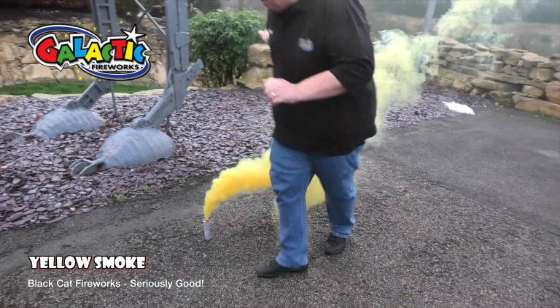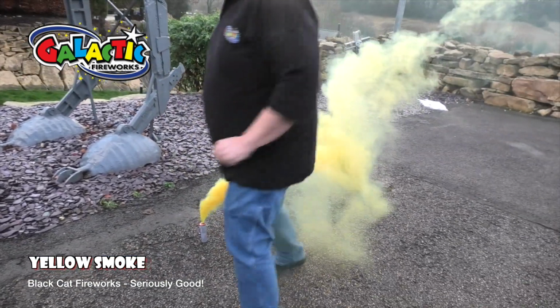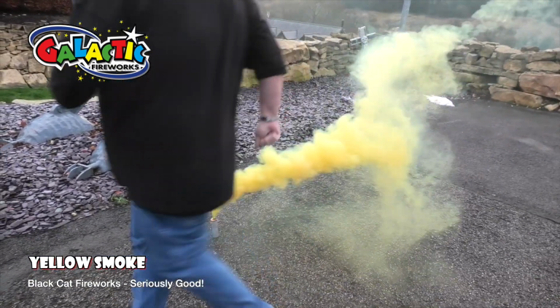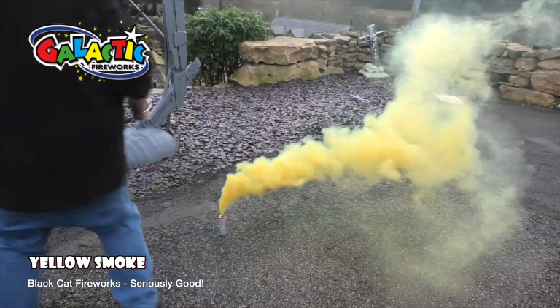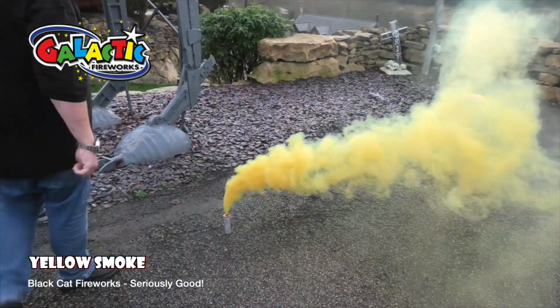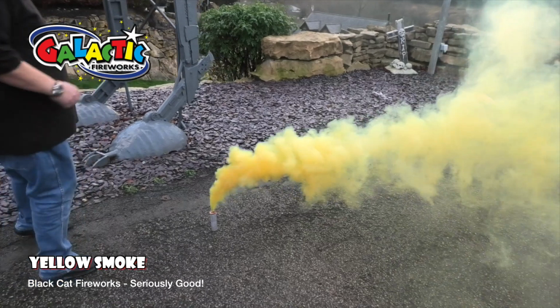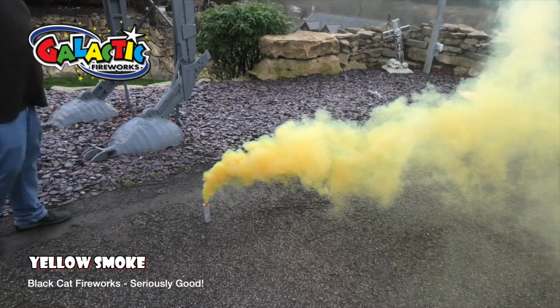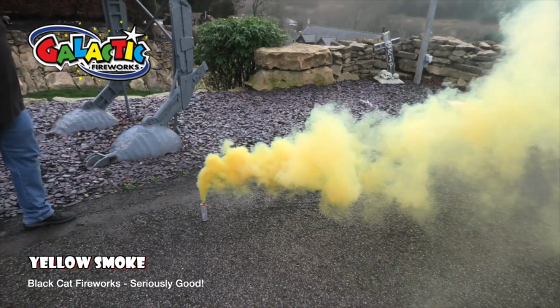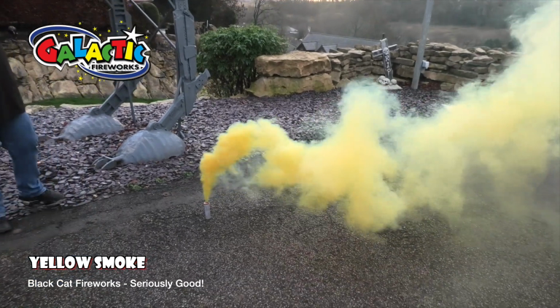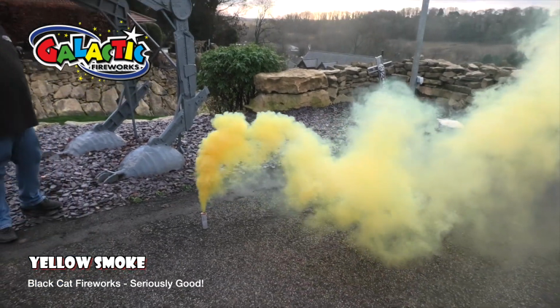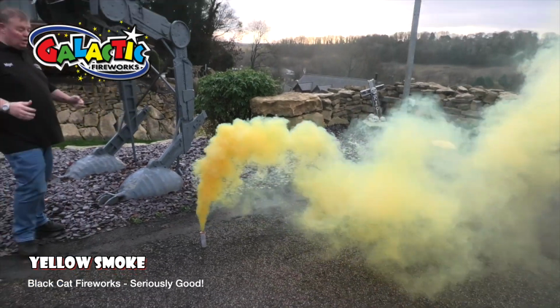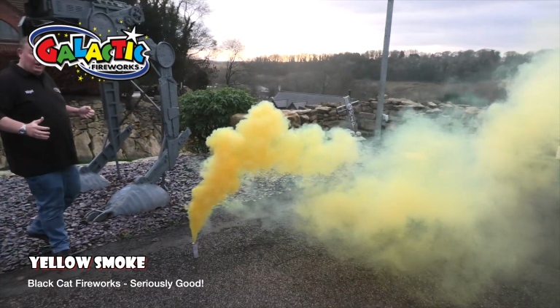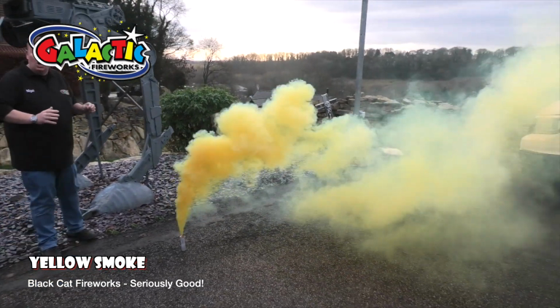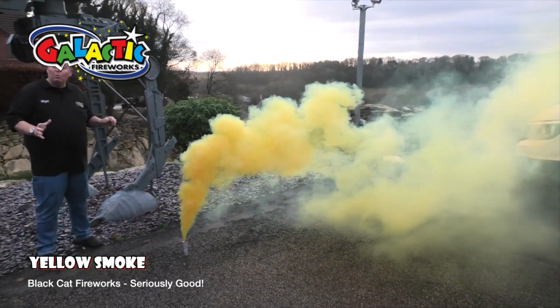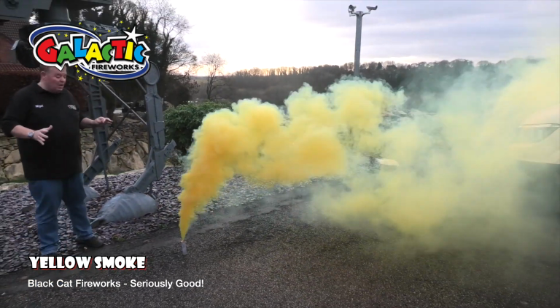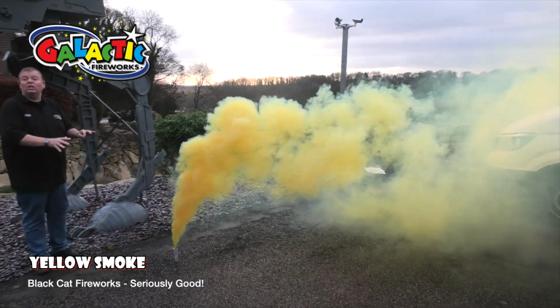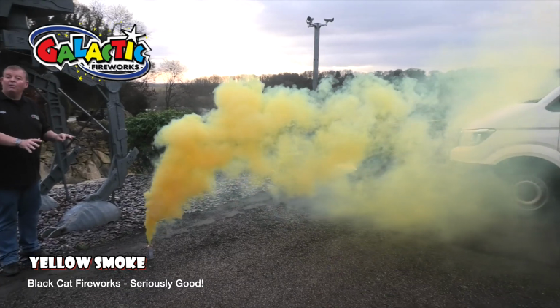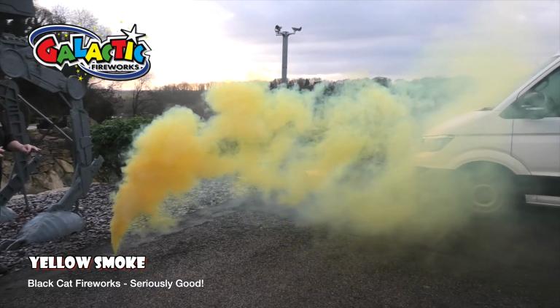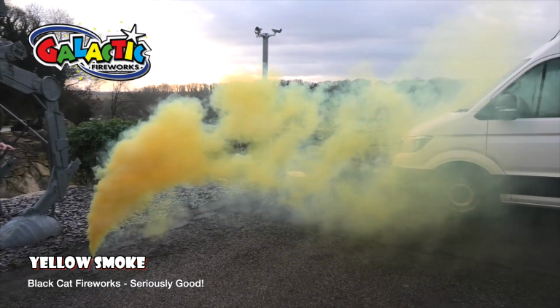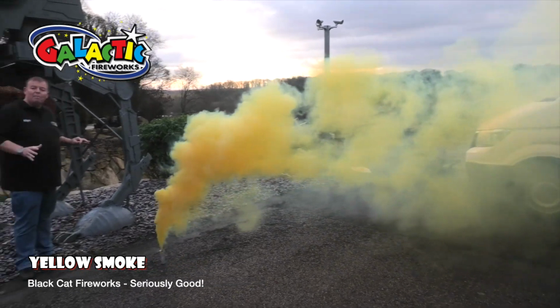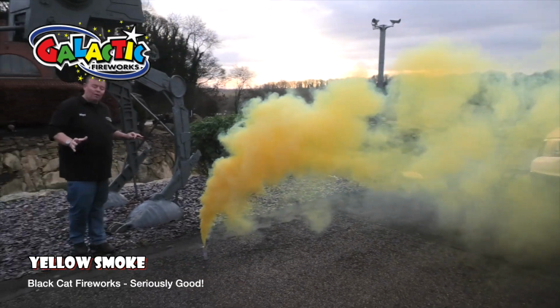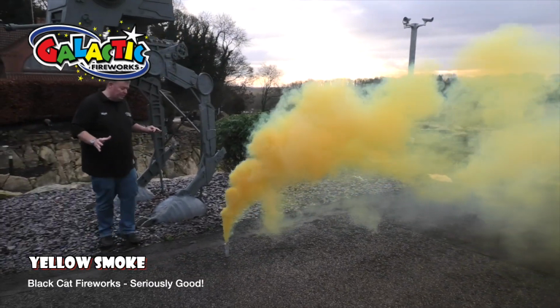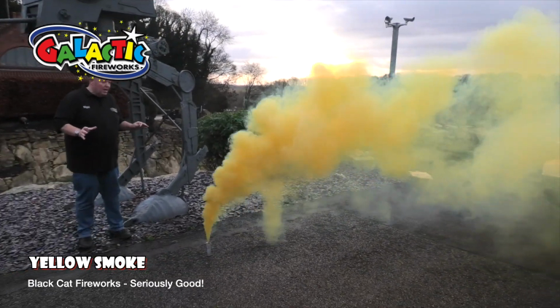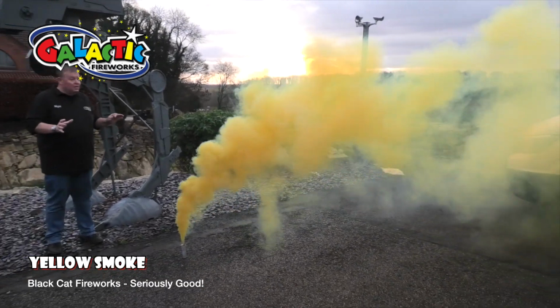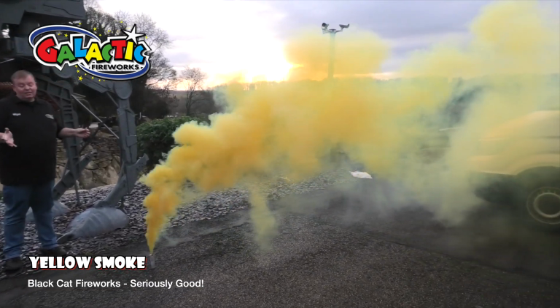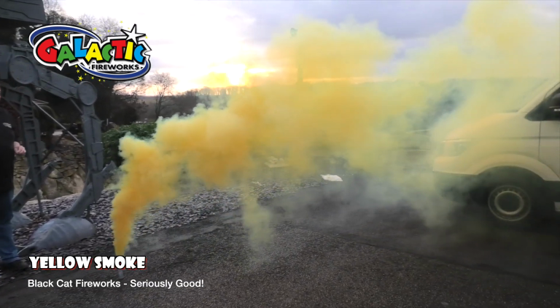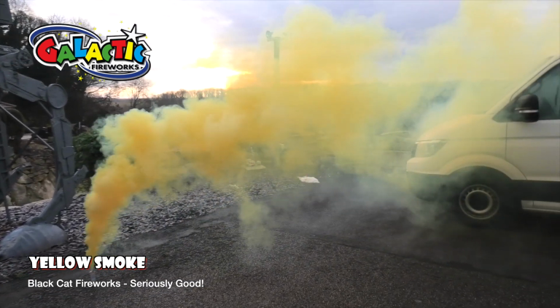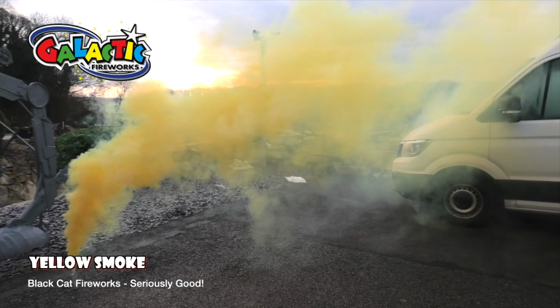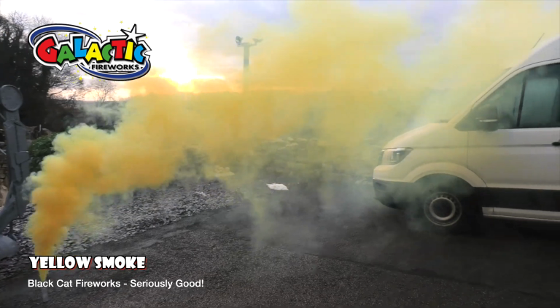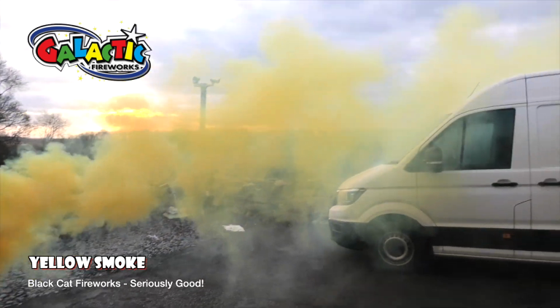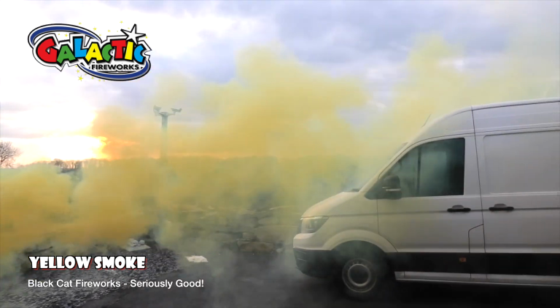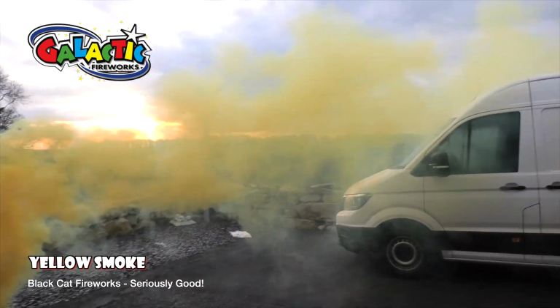They are absolutely brilliant — look at the smoke on that! They are so much more powerful once they're lit. By the way, you need to stand away one meter from them. But they are brilliant.